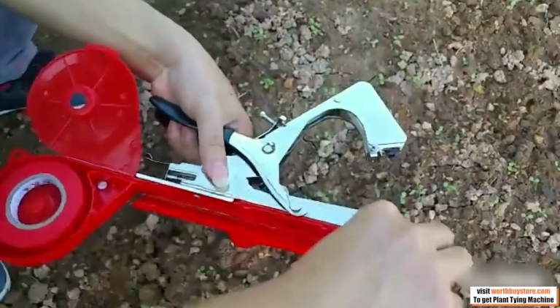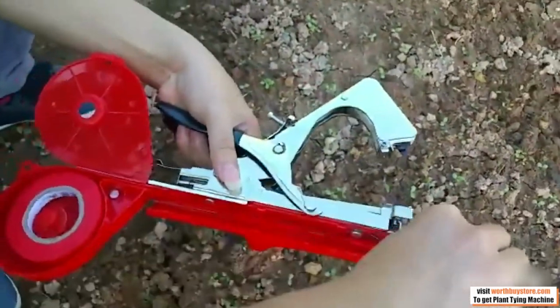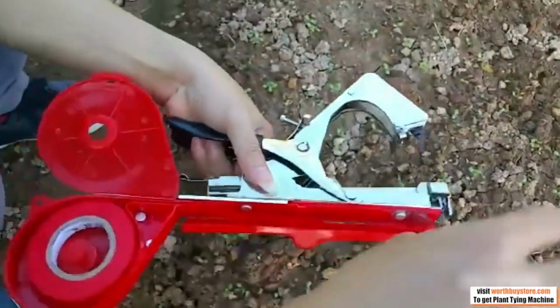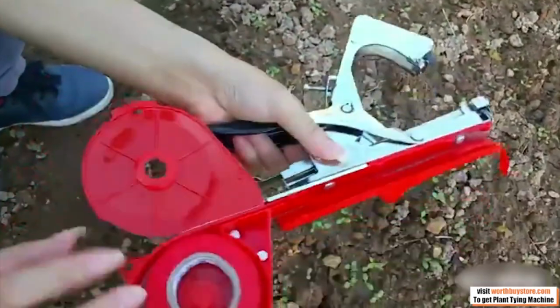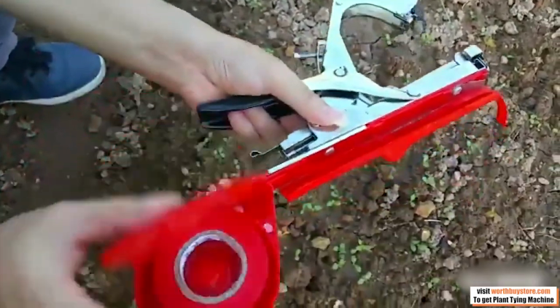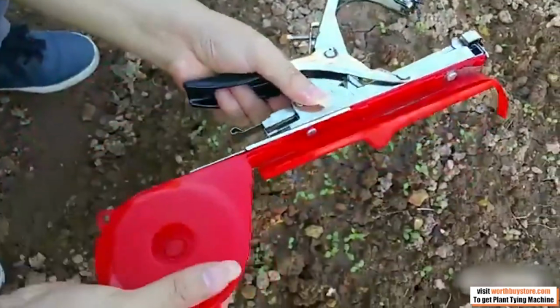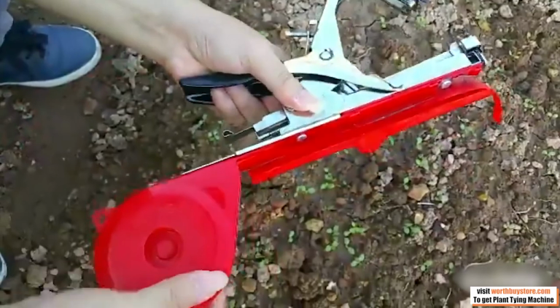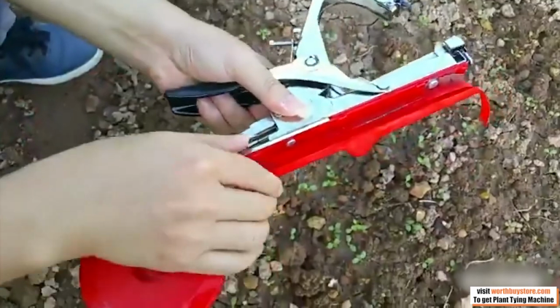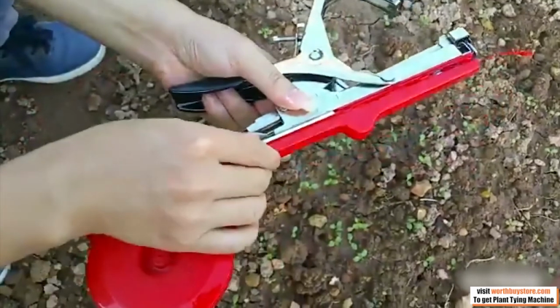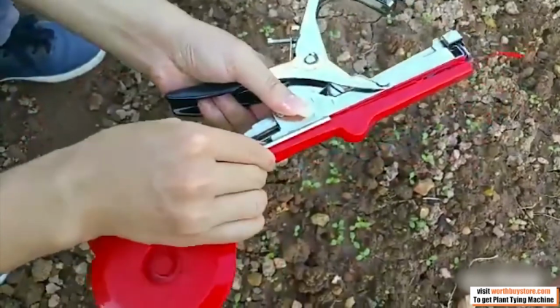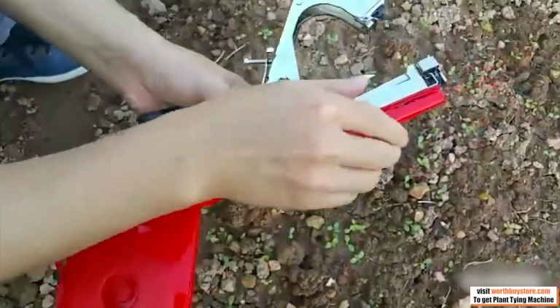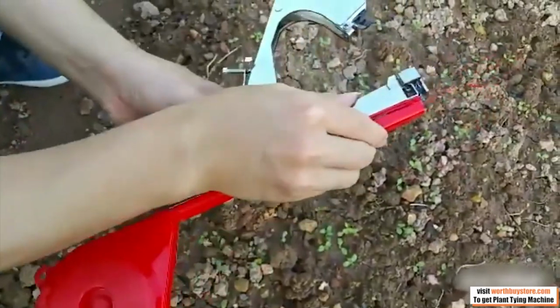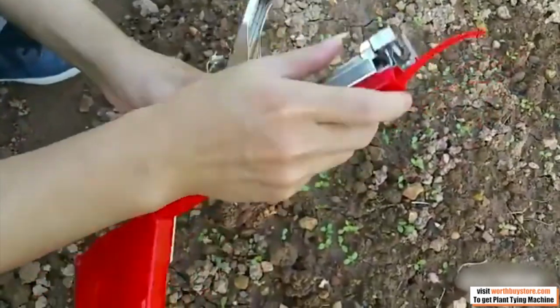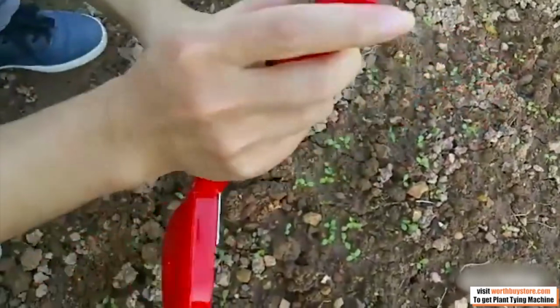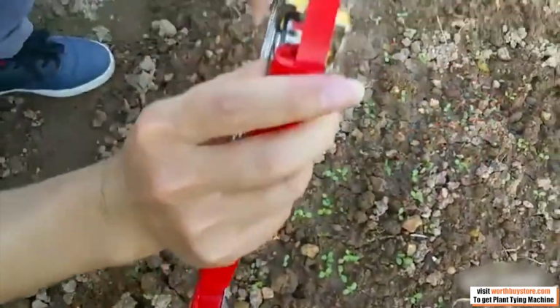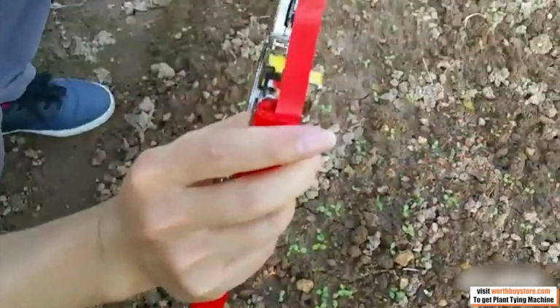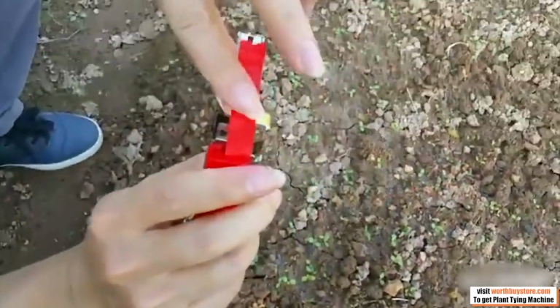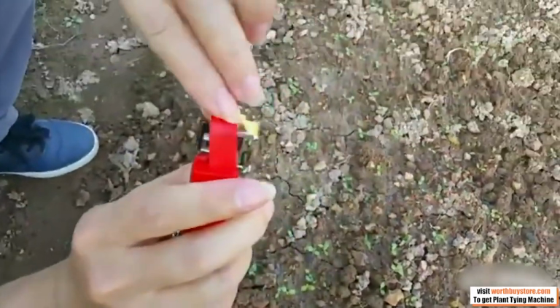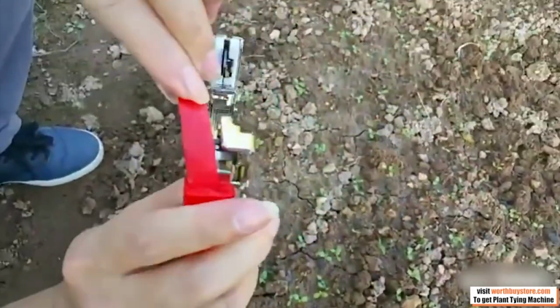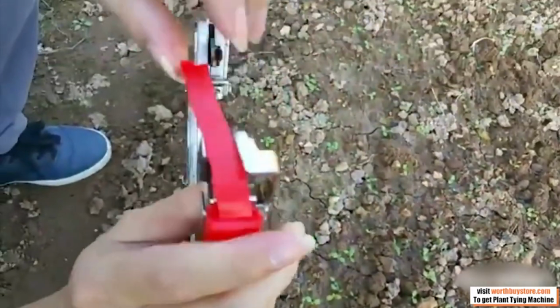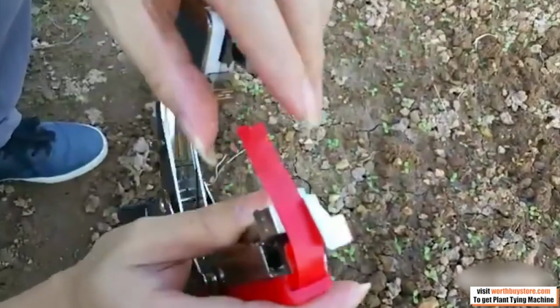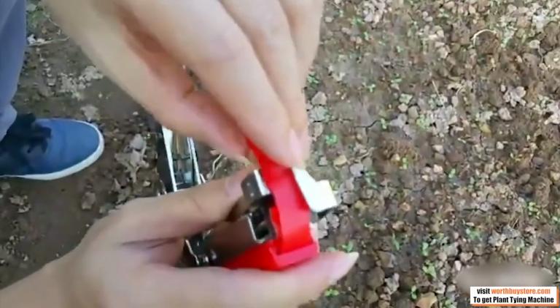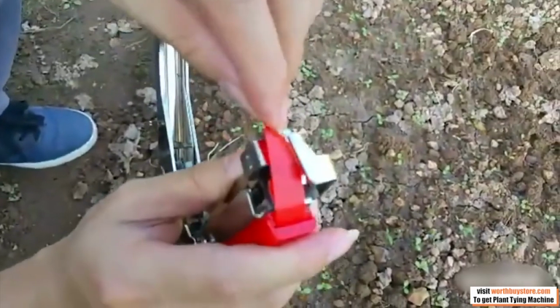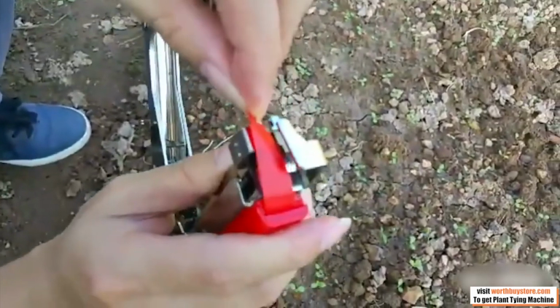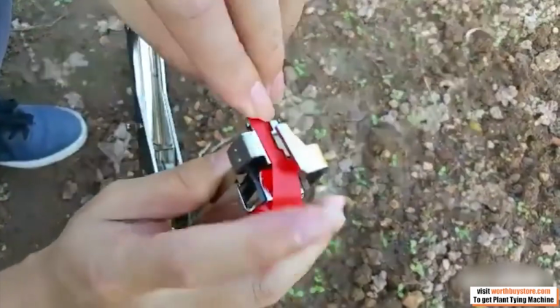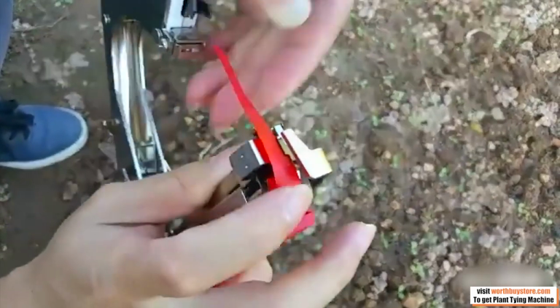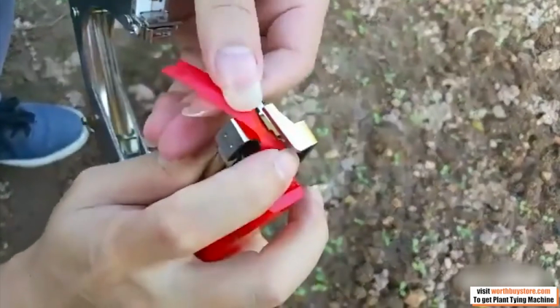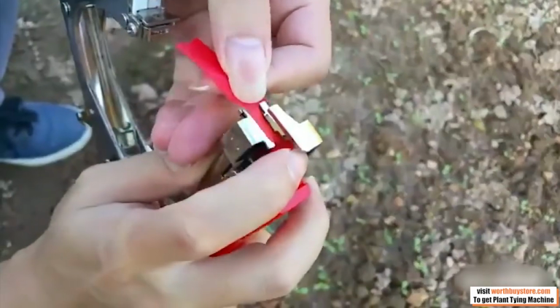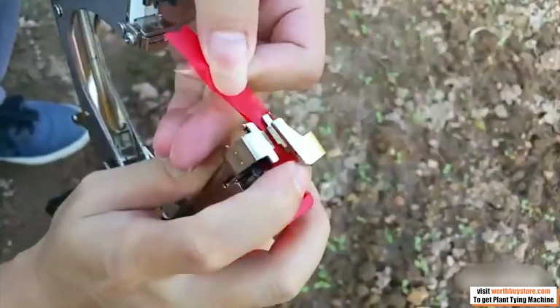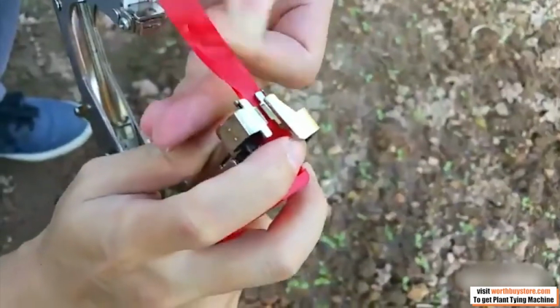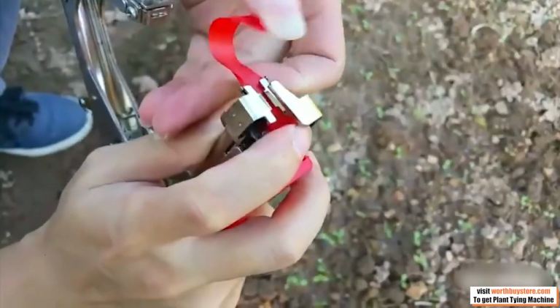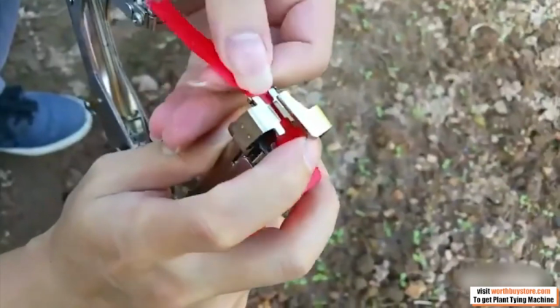Suitable for fixed binding of various branches and vines such as grapes, tomatoes, cucumbers, peppers, flowers and gardens, and other uses in all aspects of life.